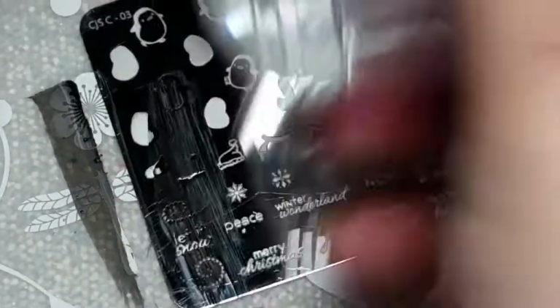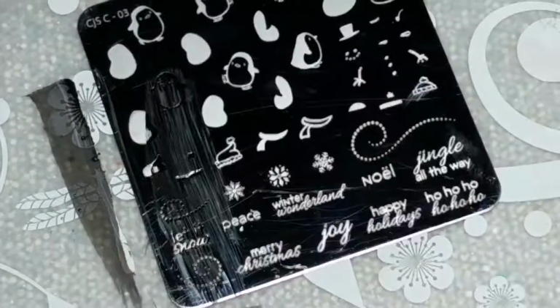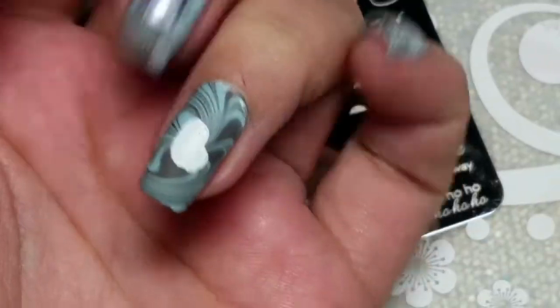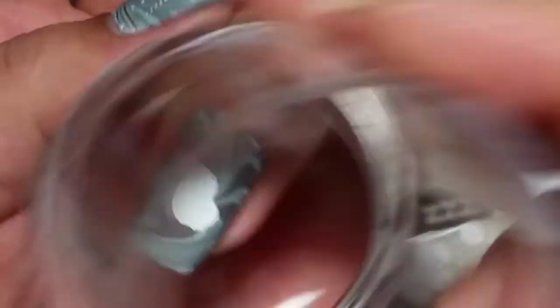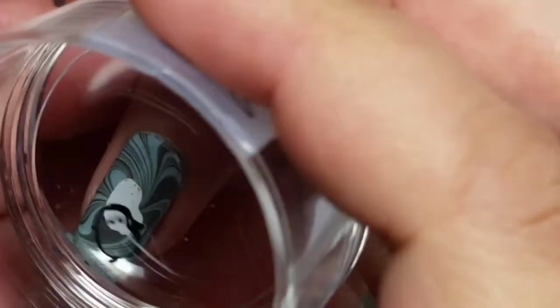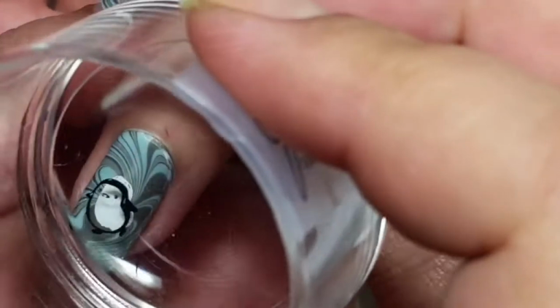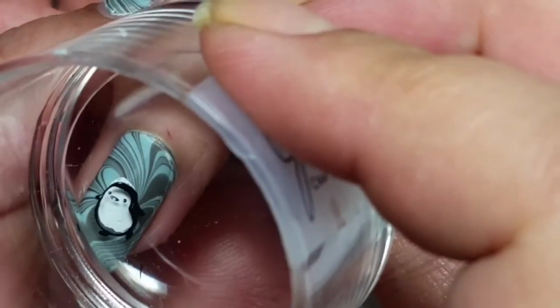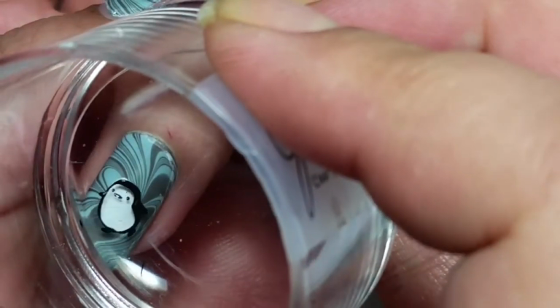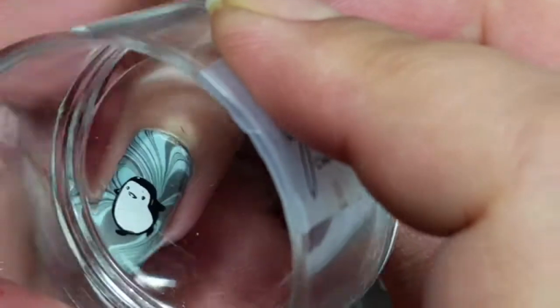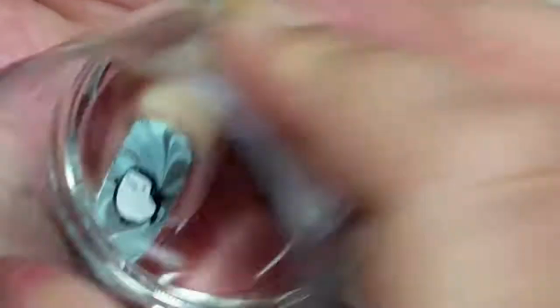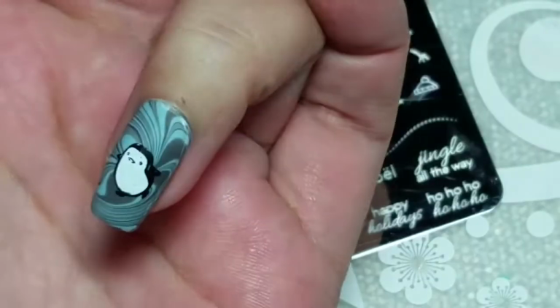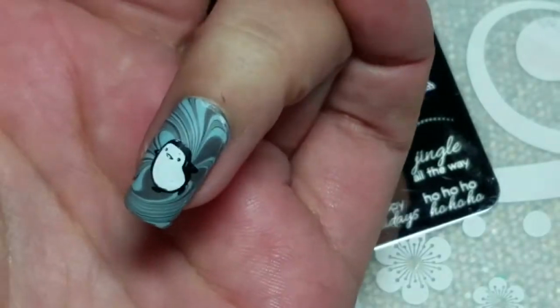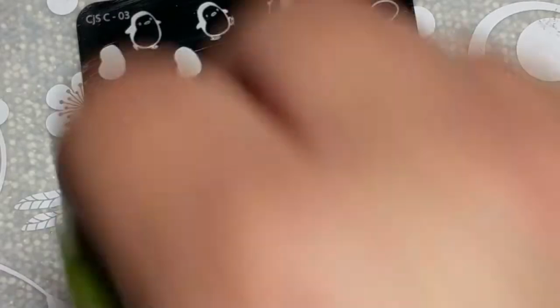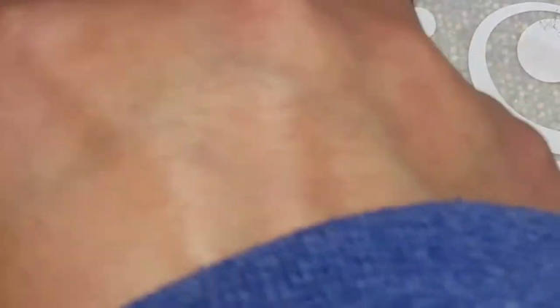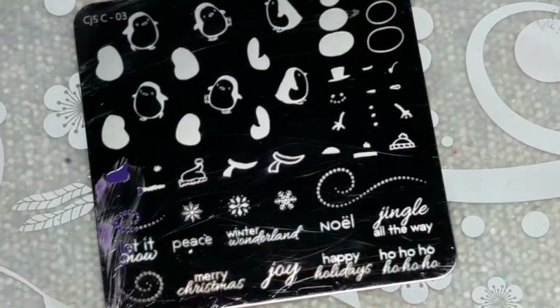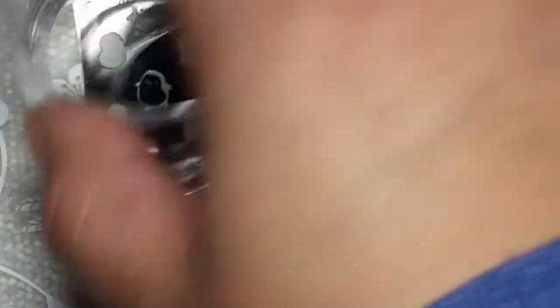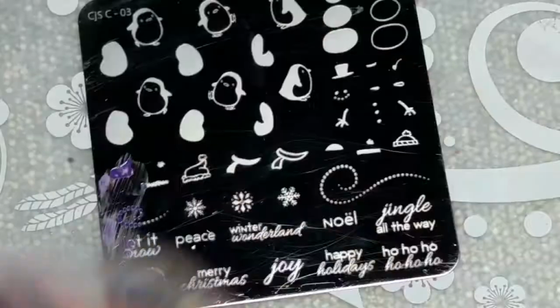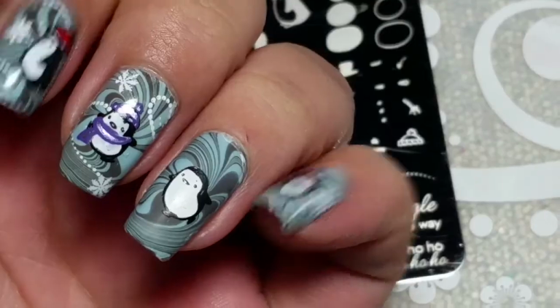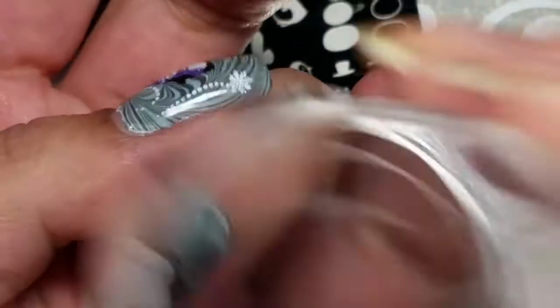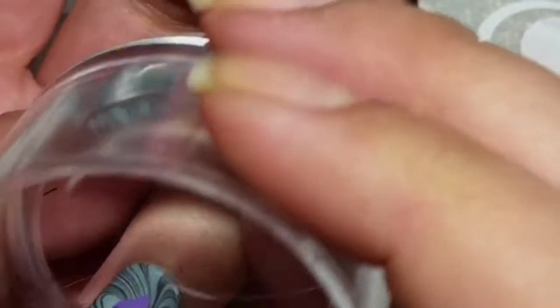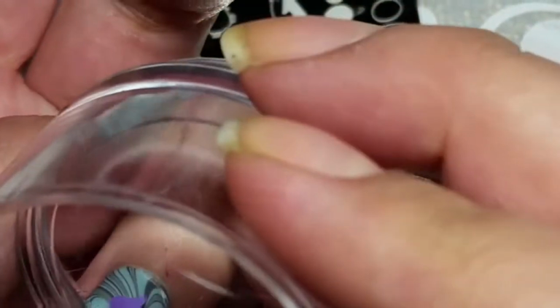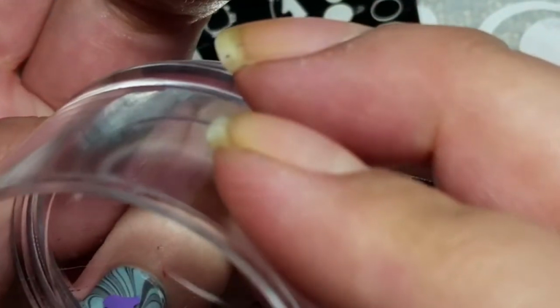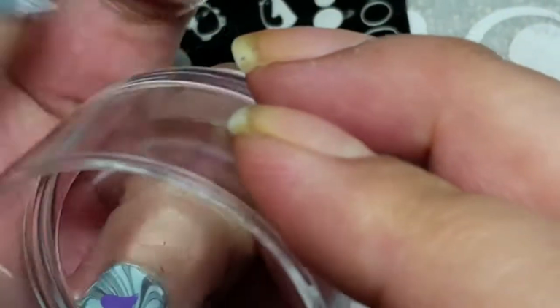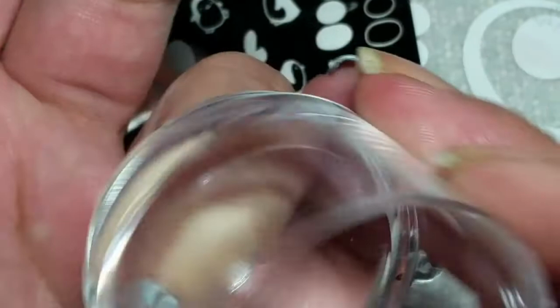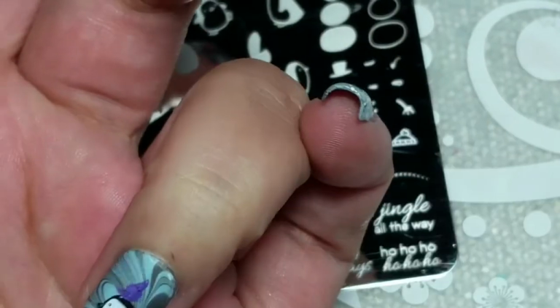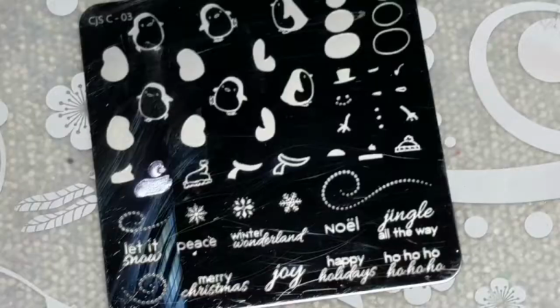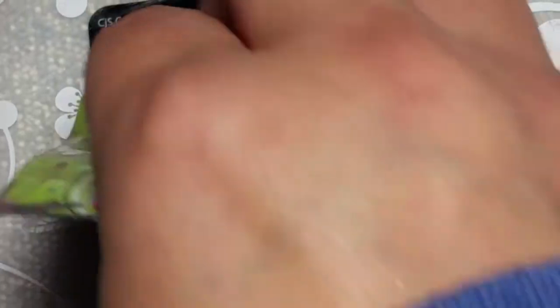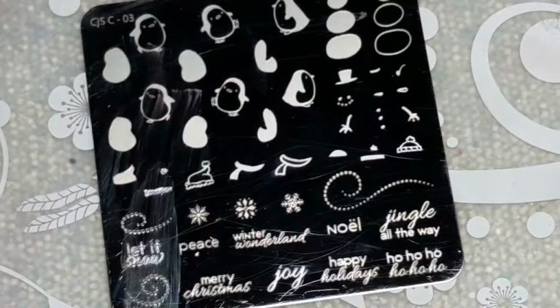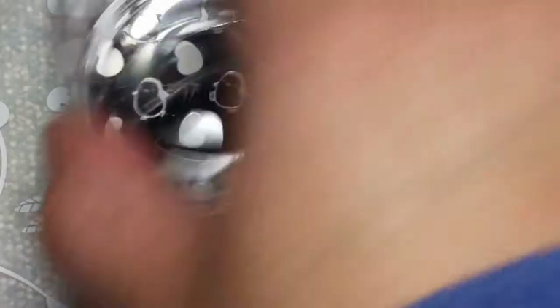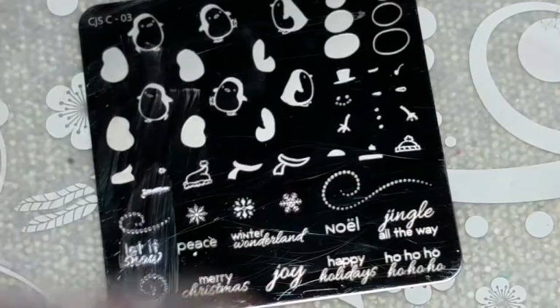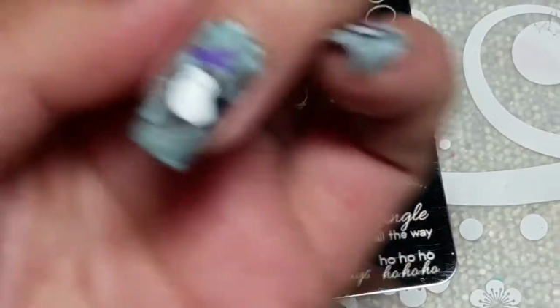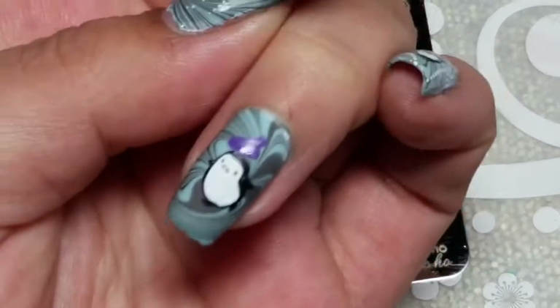This is CJS Christmas Plate 03. It's a really old one, but one of my favorites. I'm using Clear Jelly Stamper Stamping Polish and some Mundo de Unas Polish. I'm just stamping the layers on and doing different little designs.